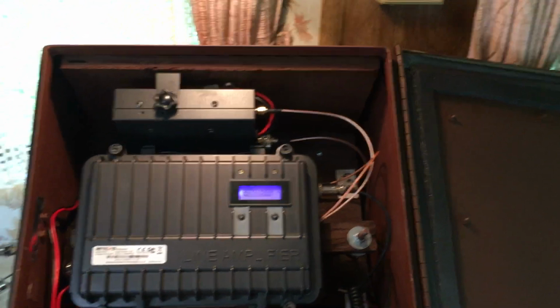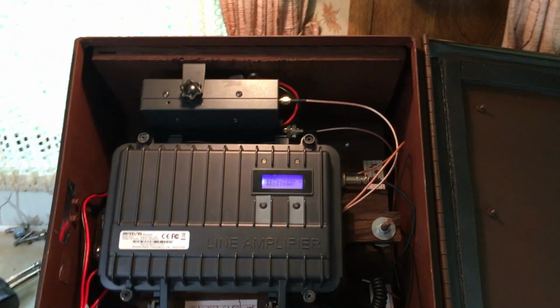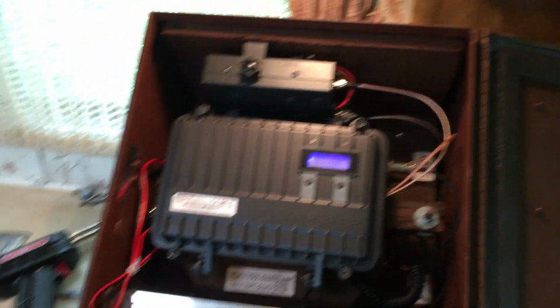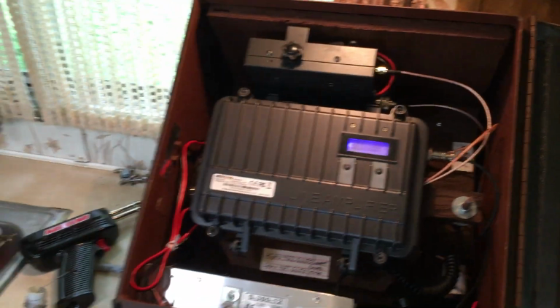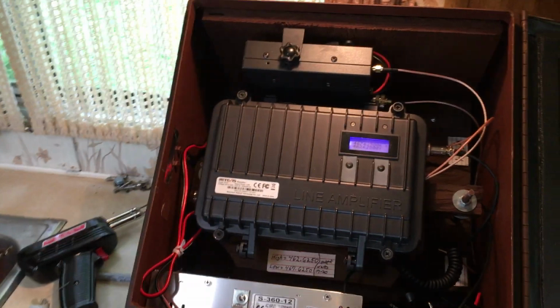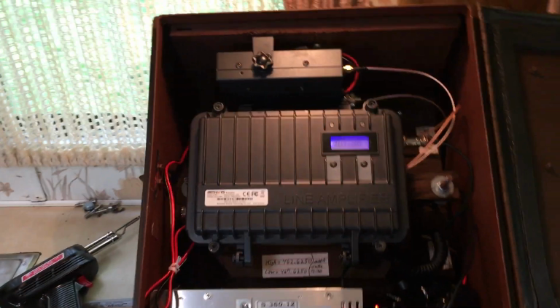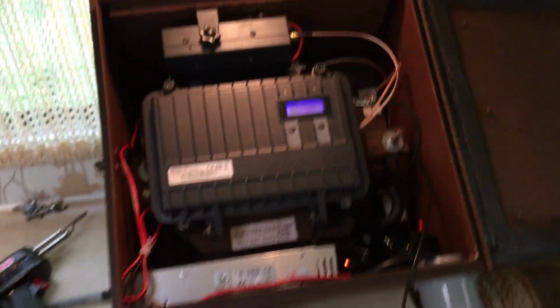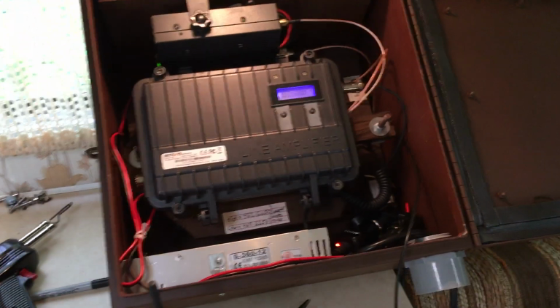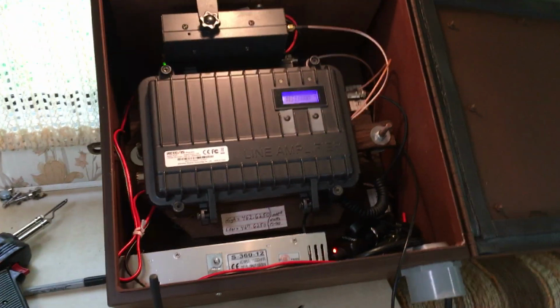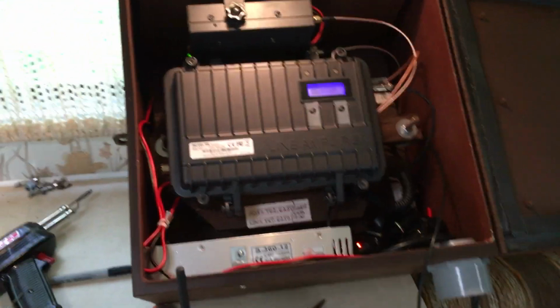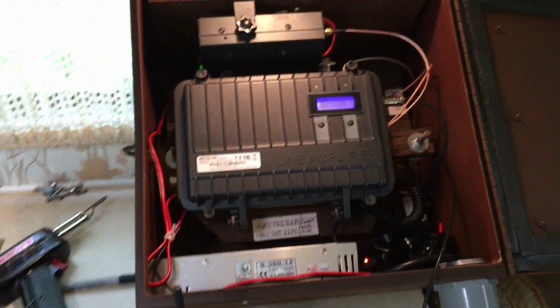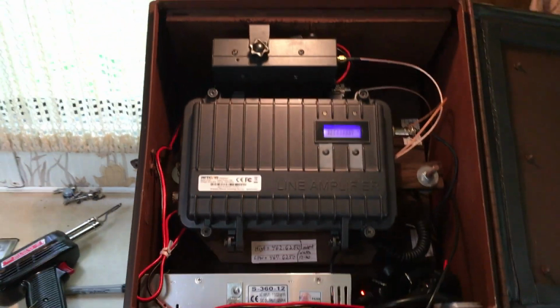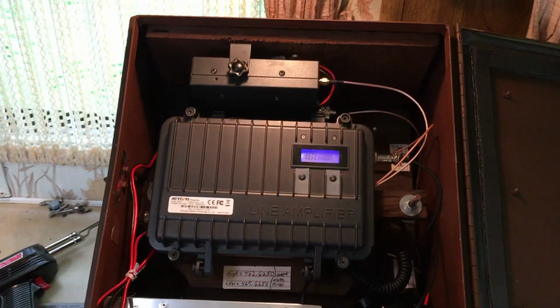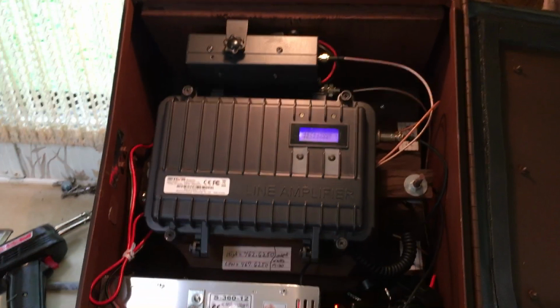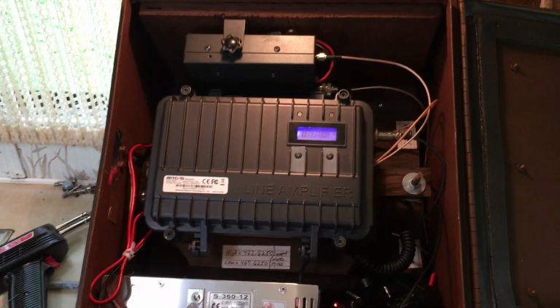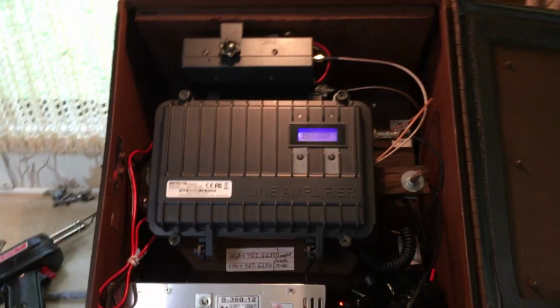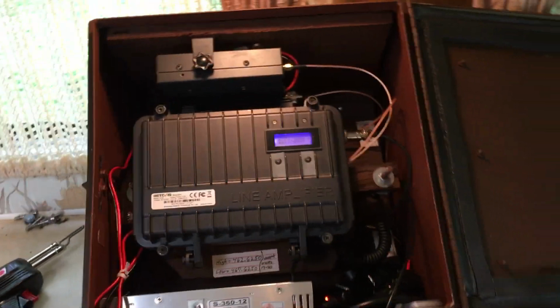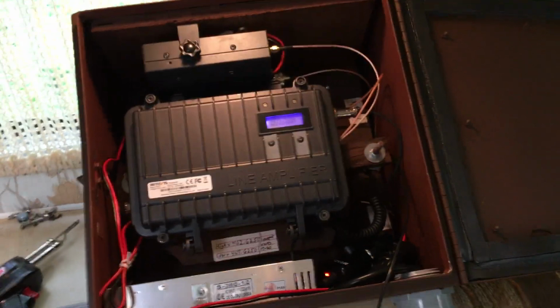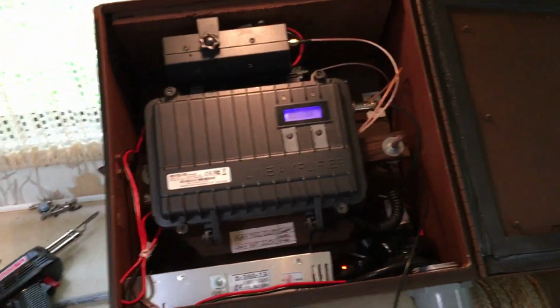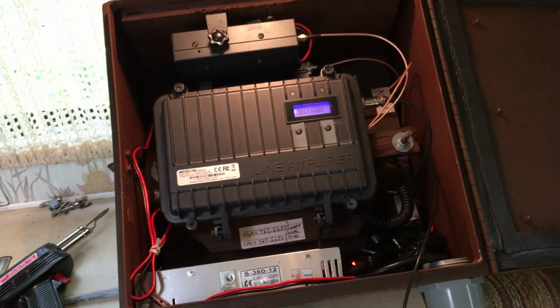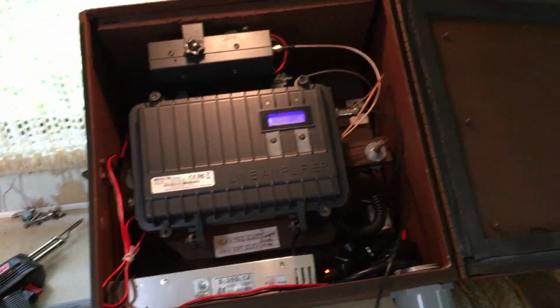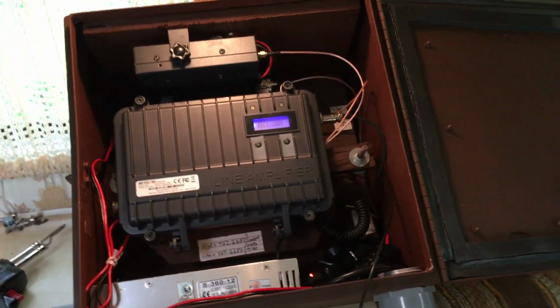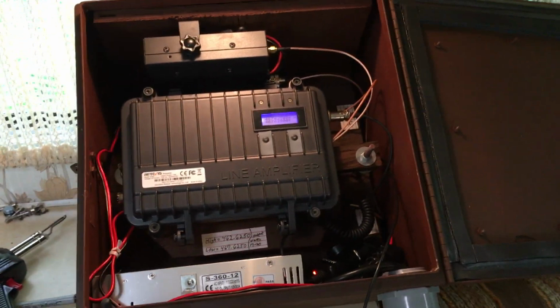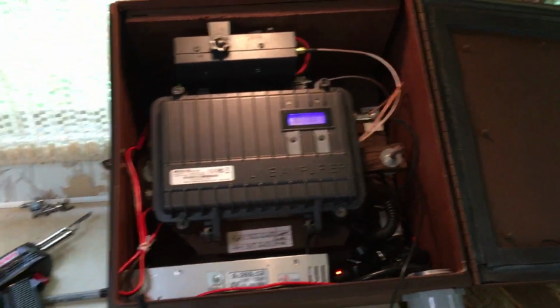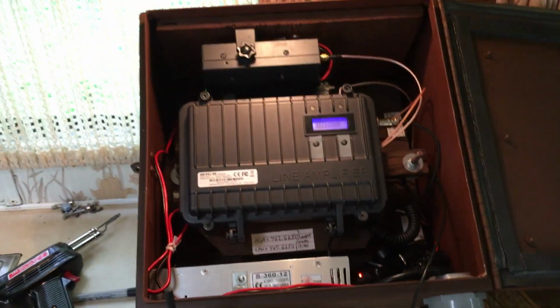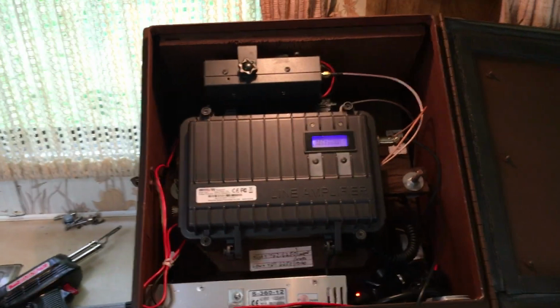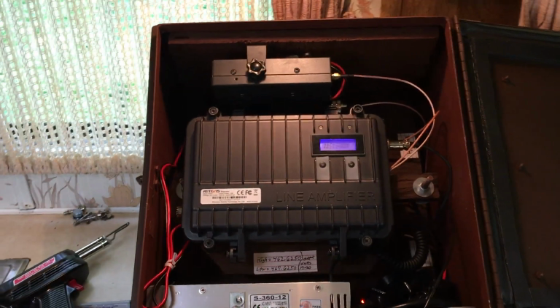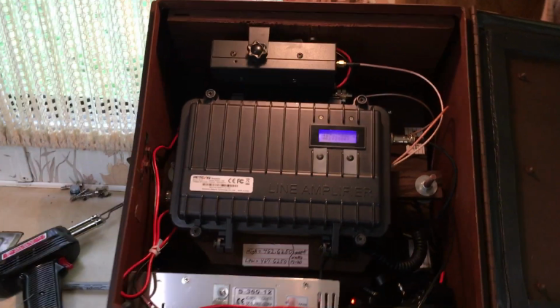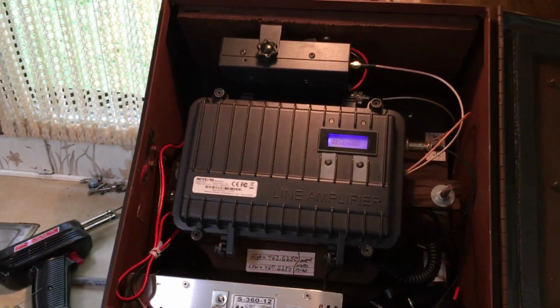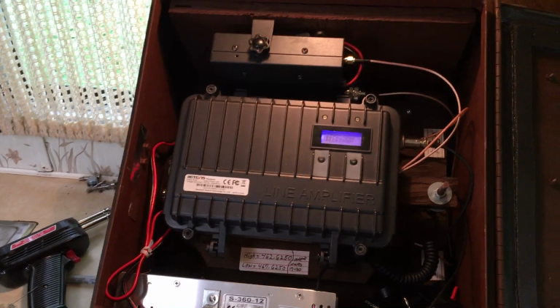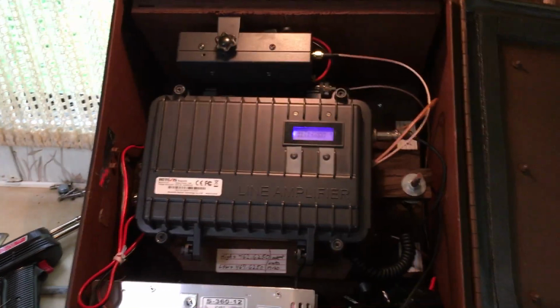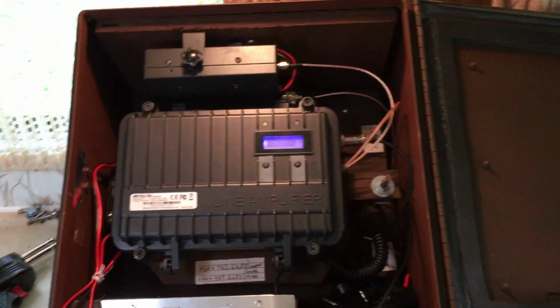Hello YouTube! This is part 4 of my Revitus GMRS 2 repeater box mod.